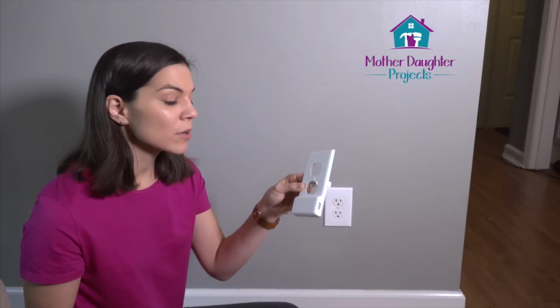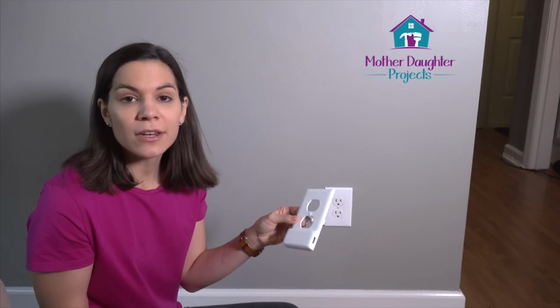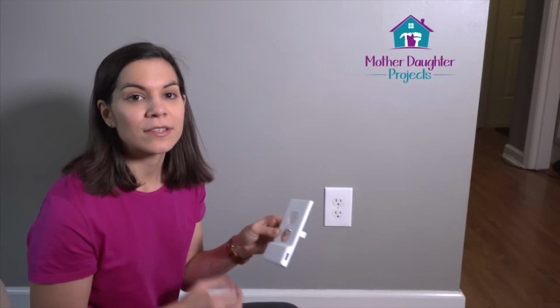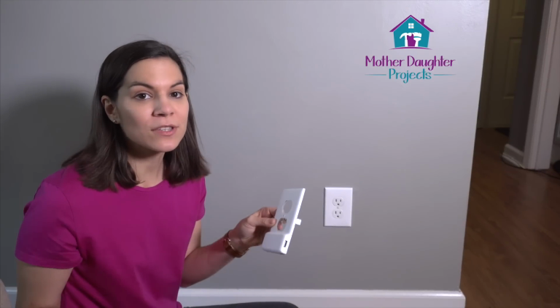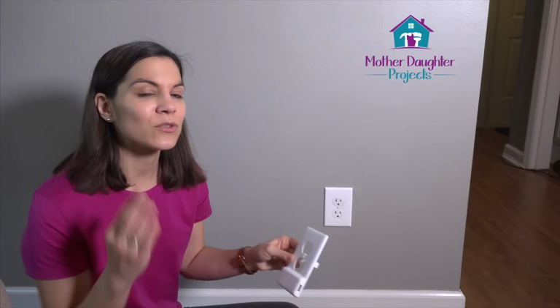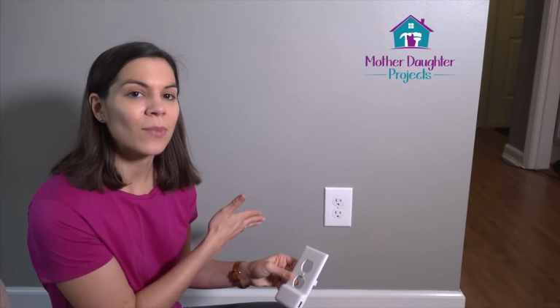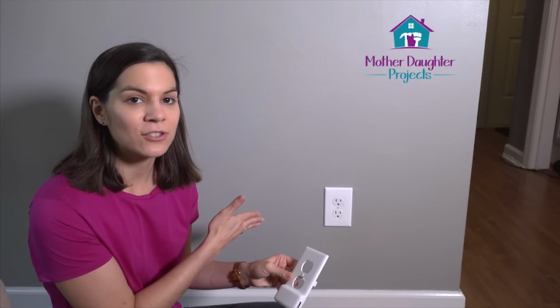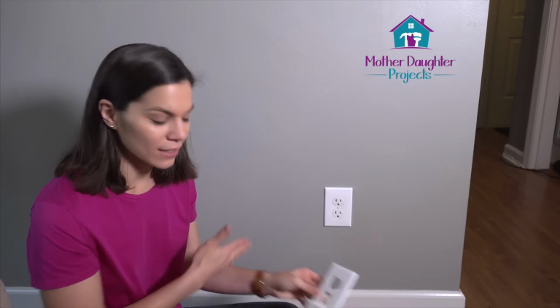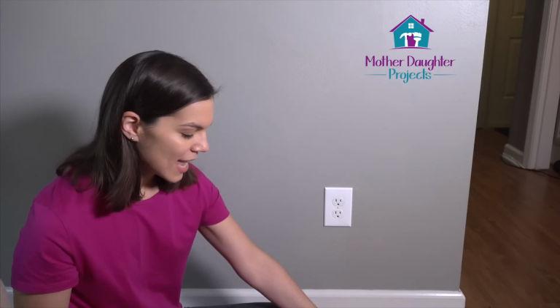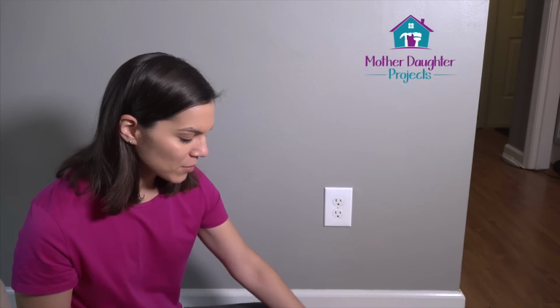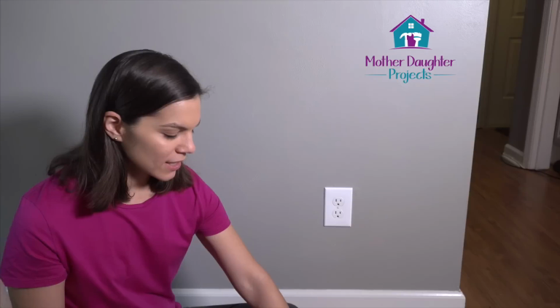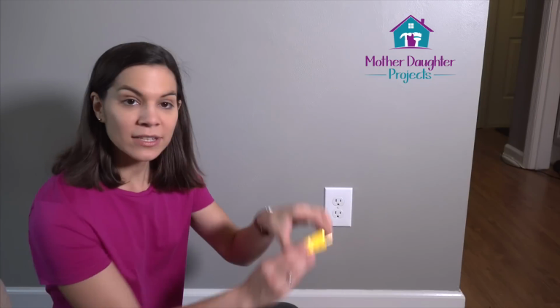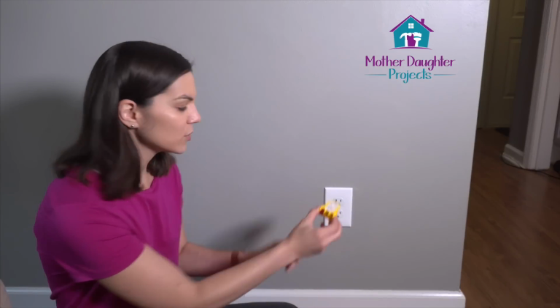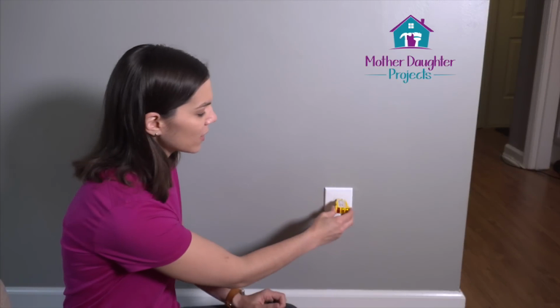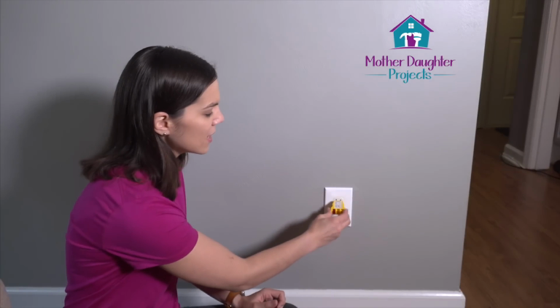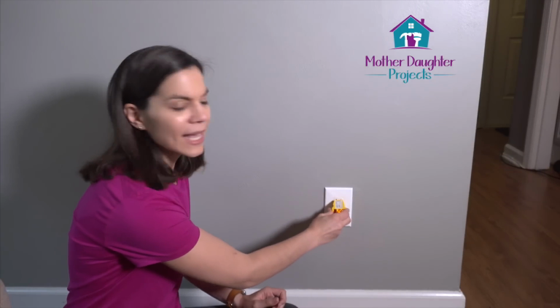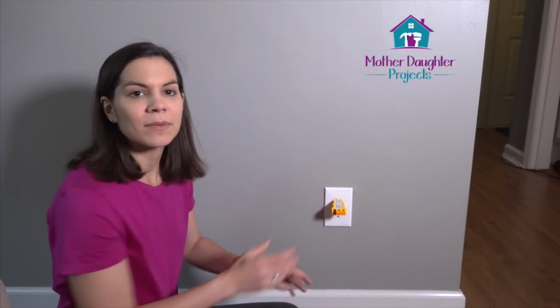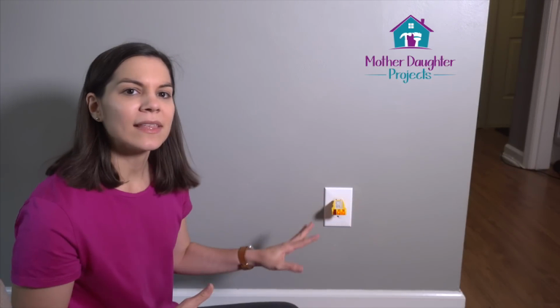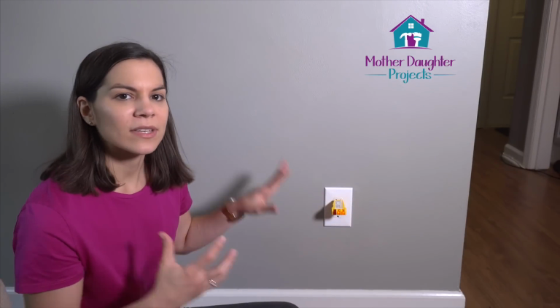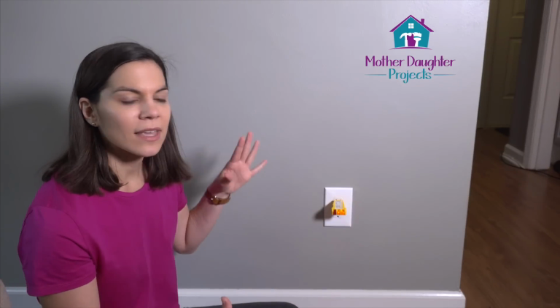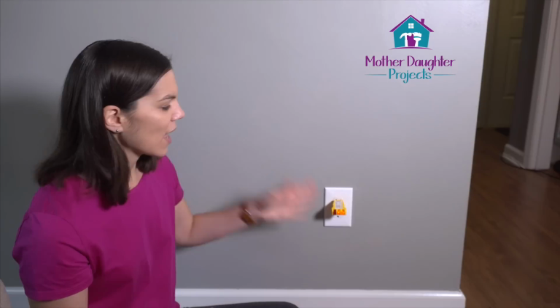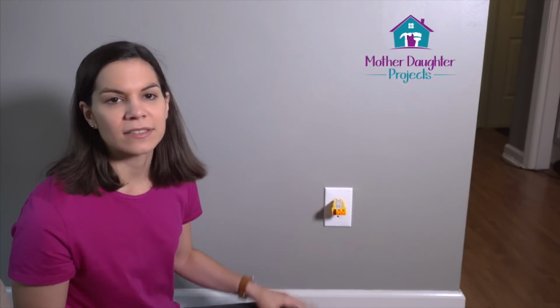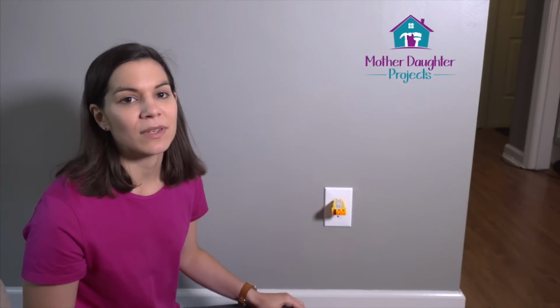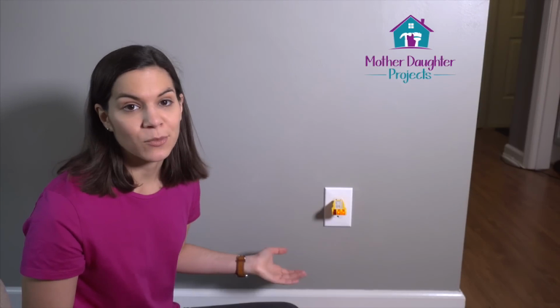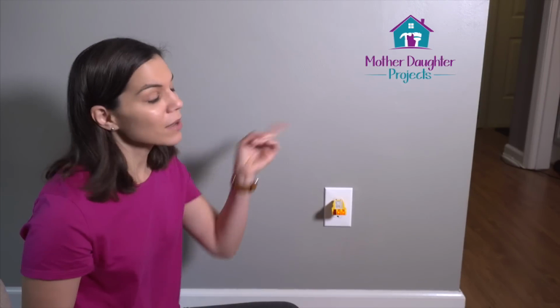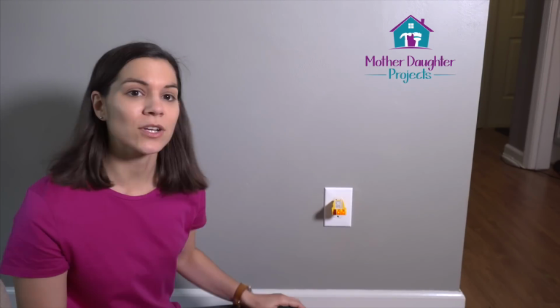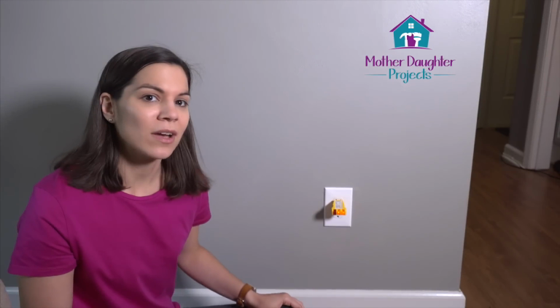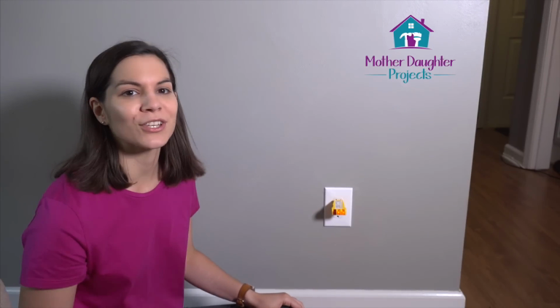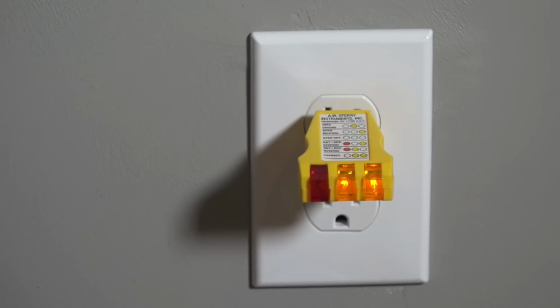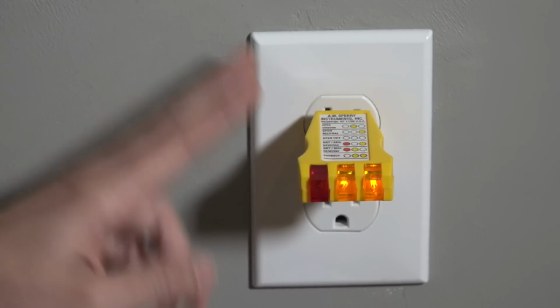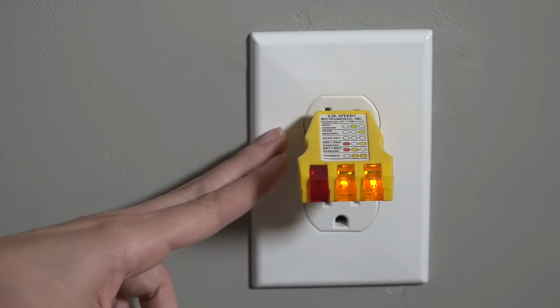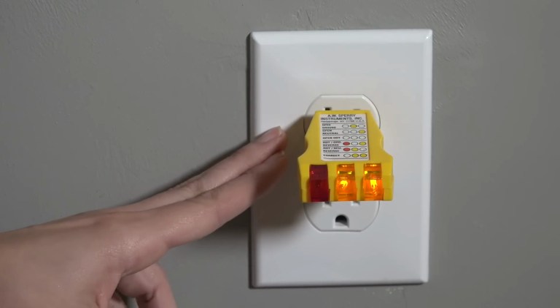I'm going to show you how to install this. The first step is you want to turn the power off to your outlet. I'm going to plug in this outlet tester, but you can plug in a lamp or anything that you can tell if the outlet is not receiving power anymore. Mom's at the circuit breaker box and she's going to turn off power to this plug right here.